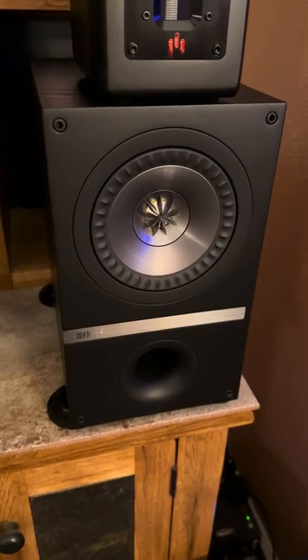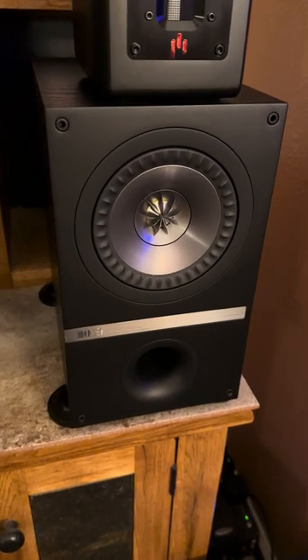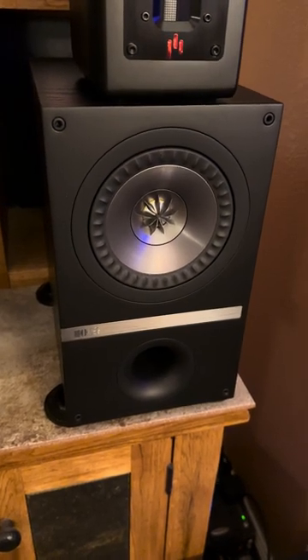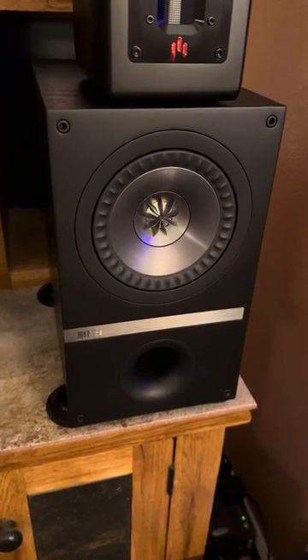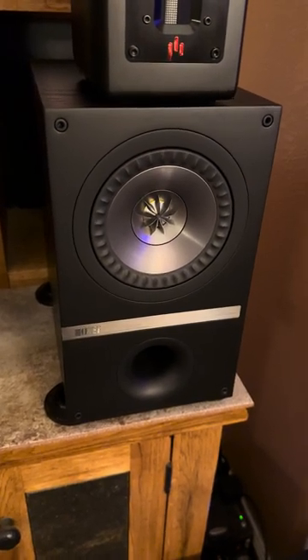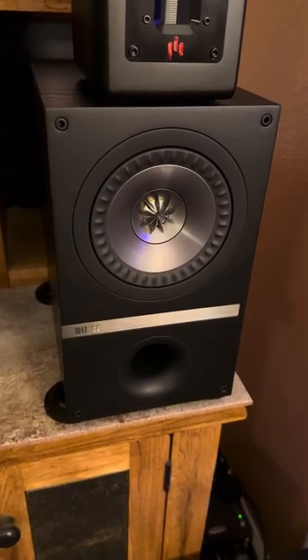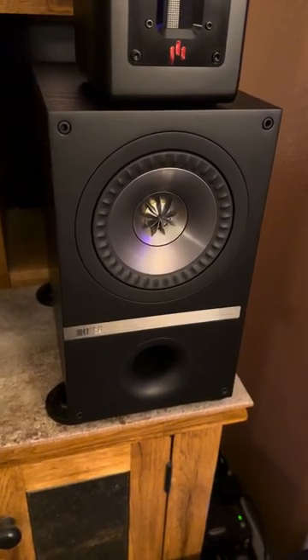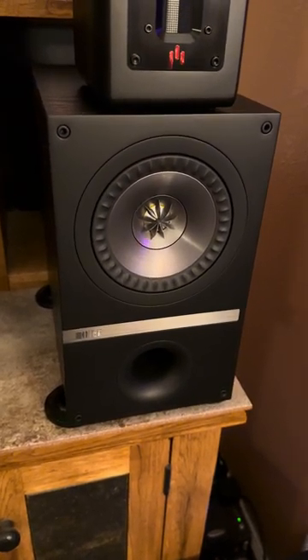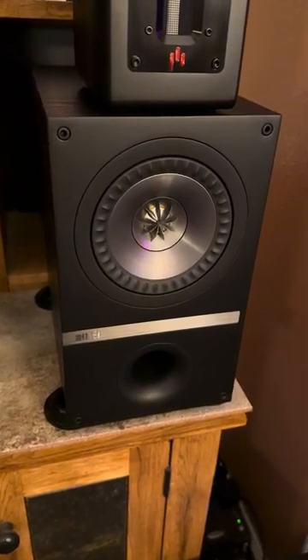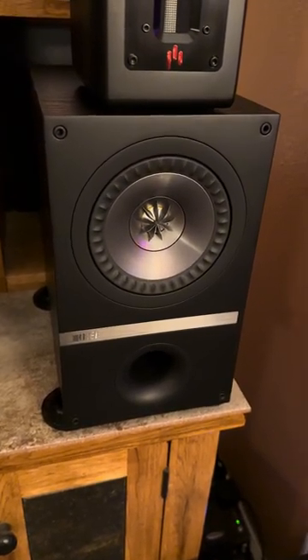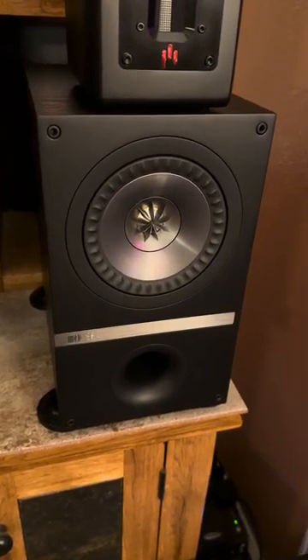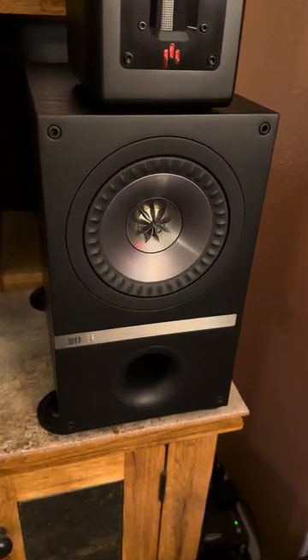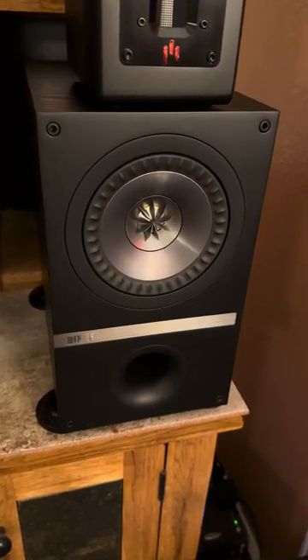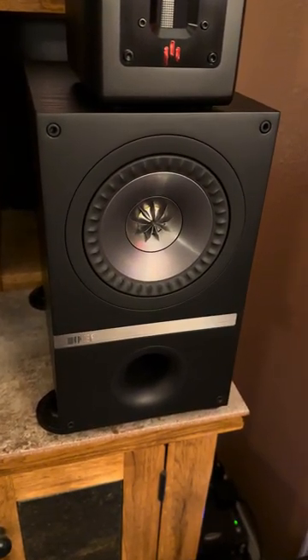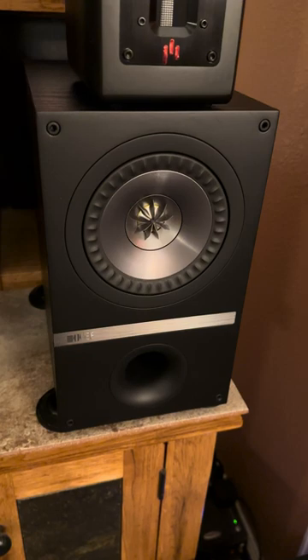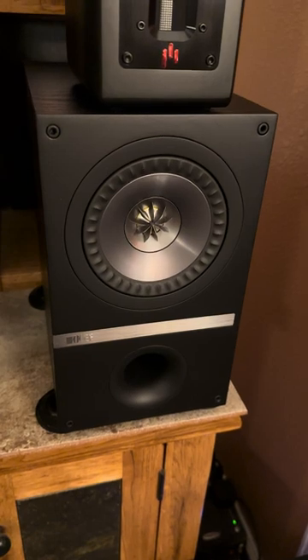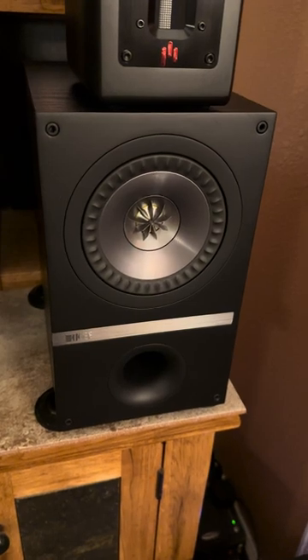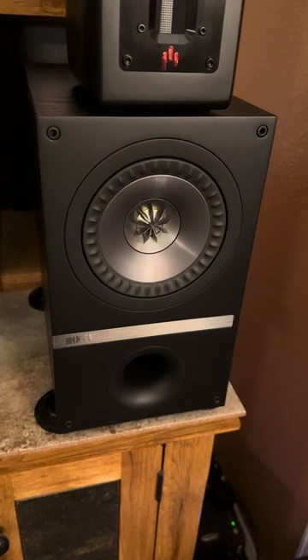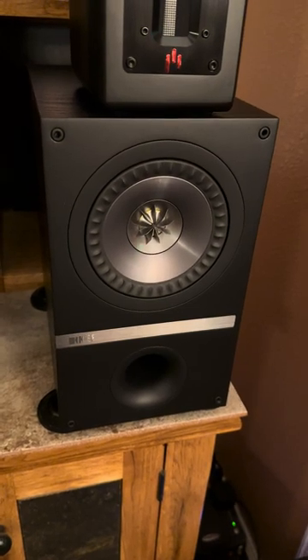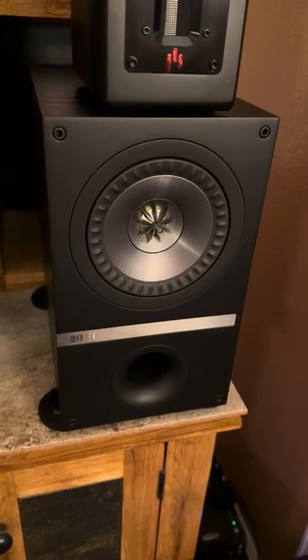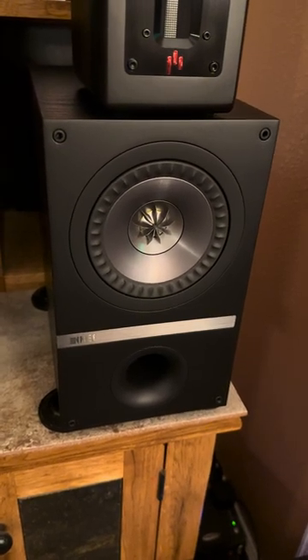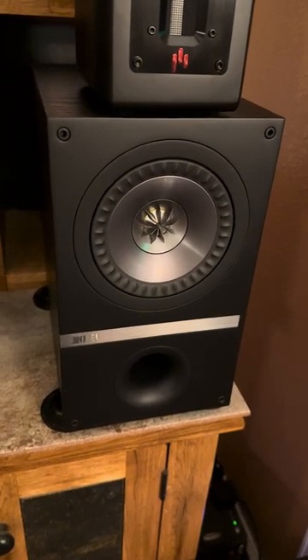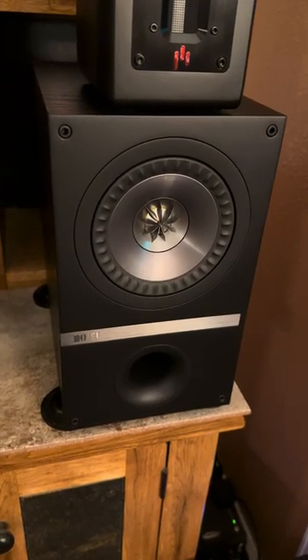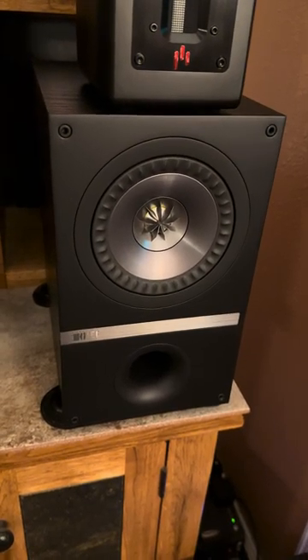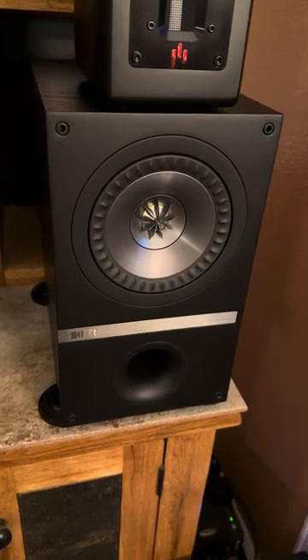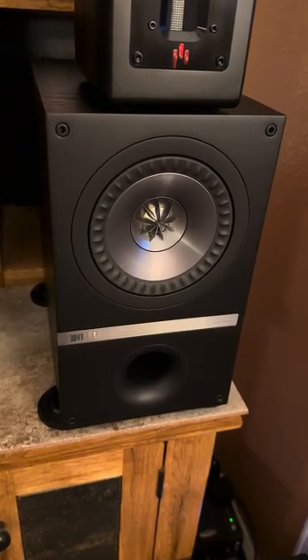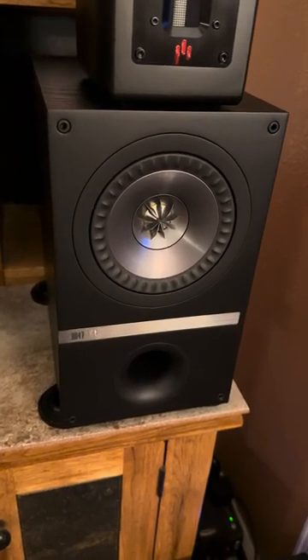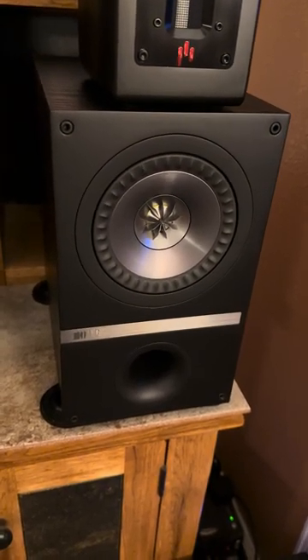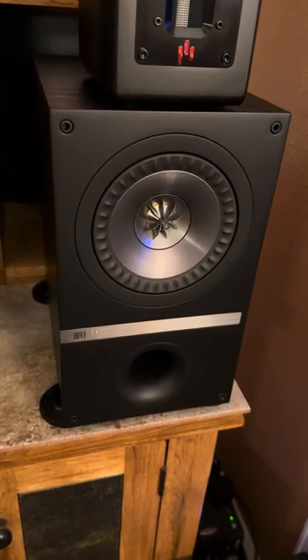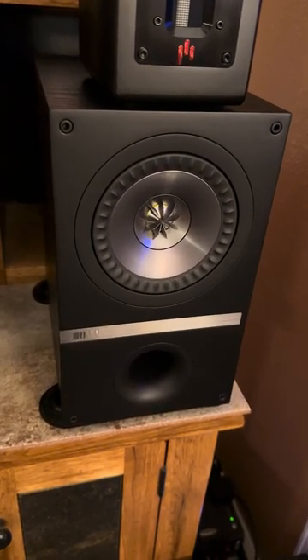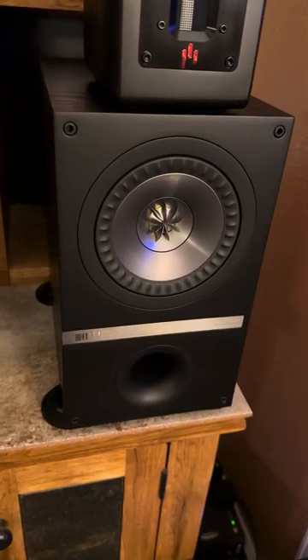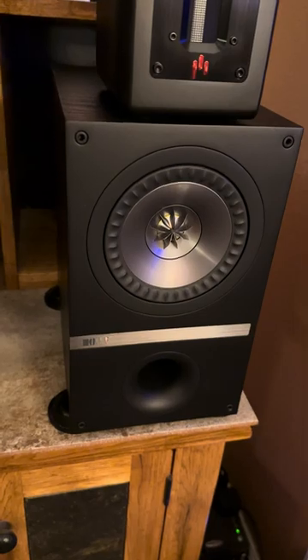This is one of my KEF Q100 bookshelf speakers. I got these back in 2017 when the newer model, the Q150, came out. I've got some of those also.